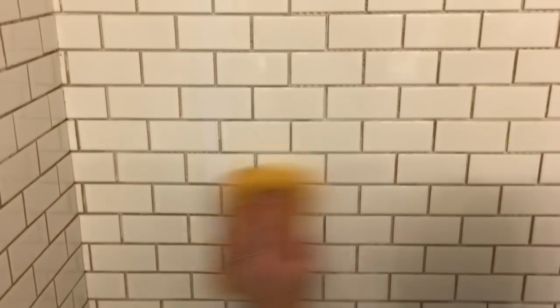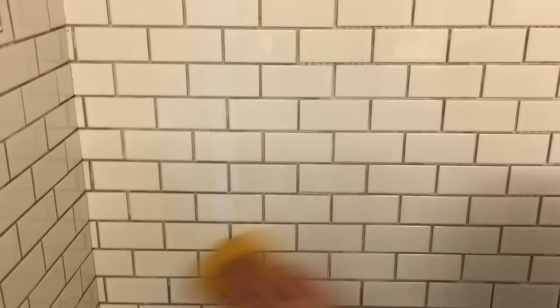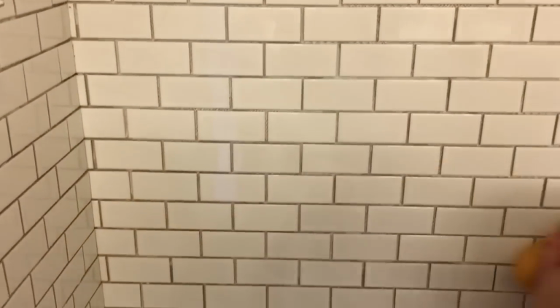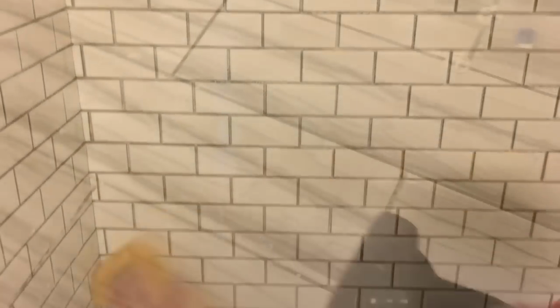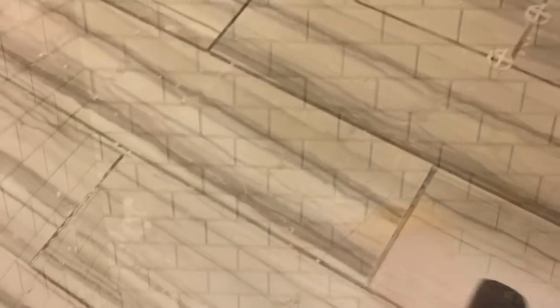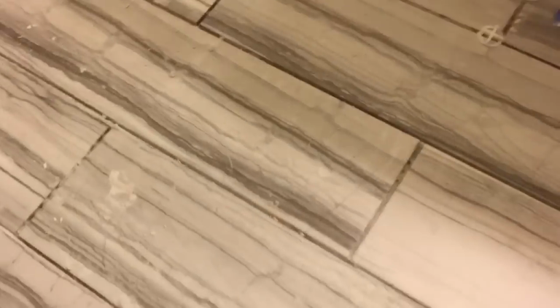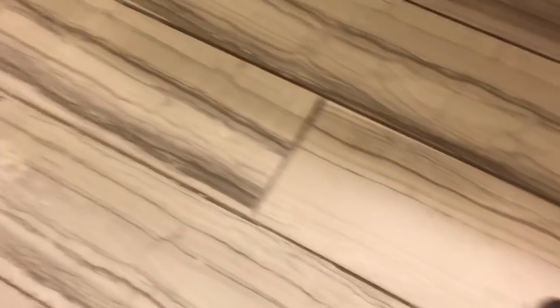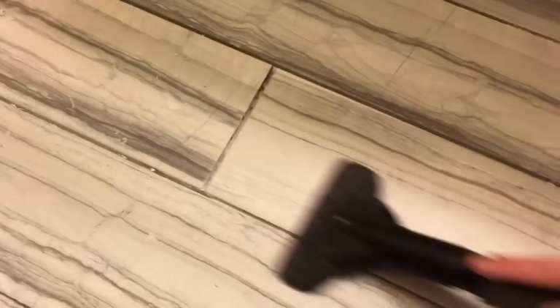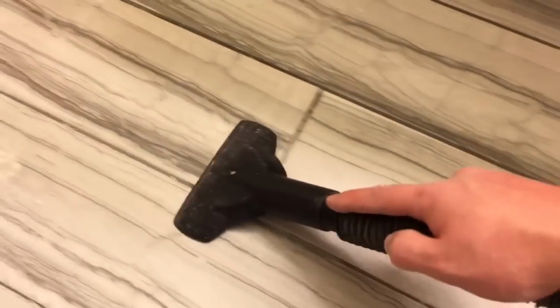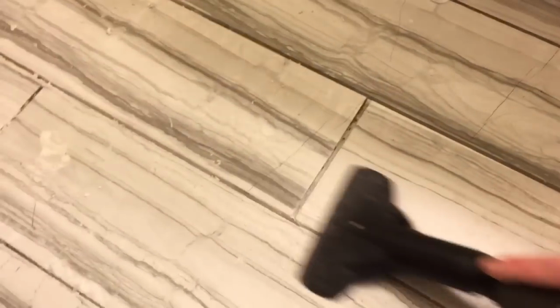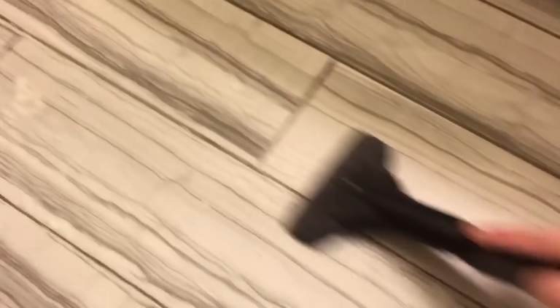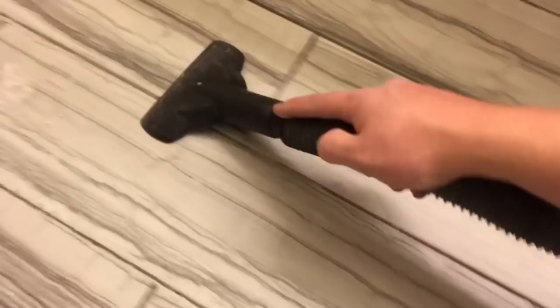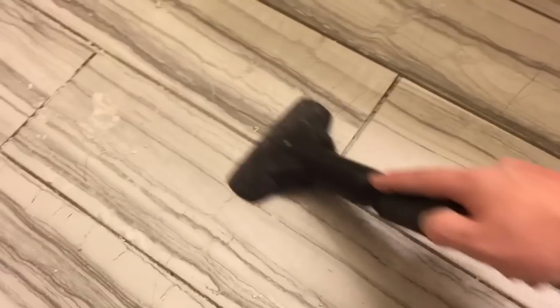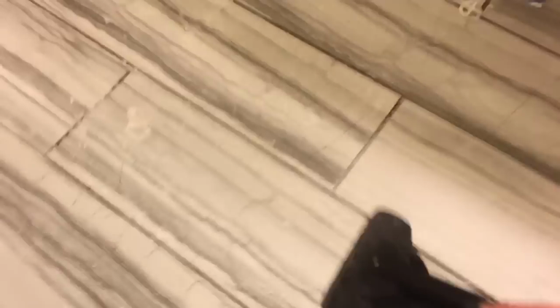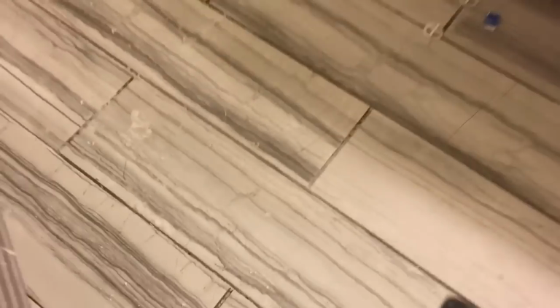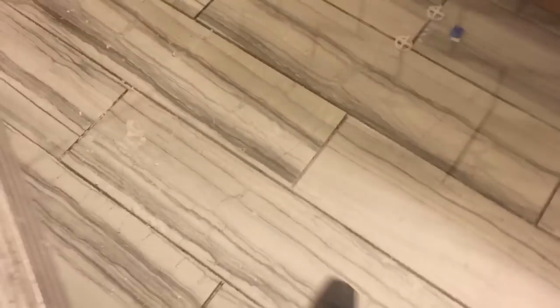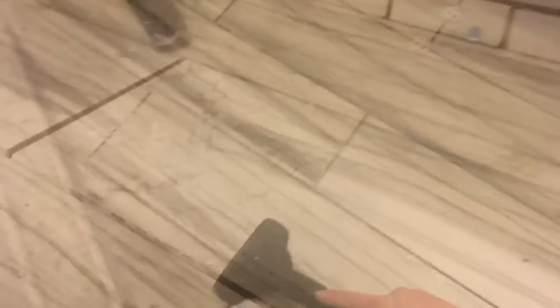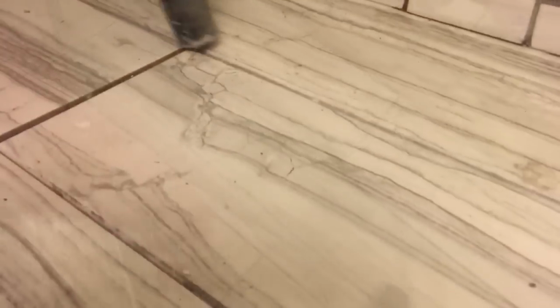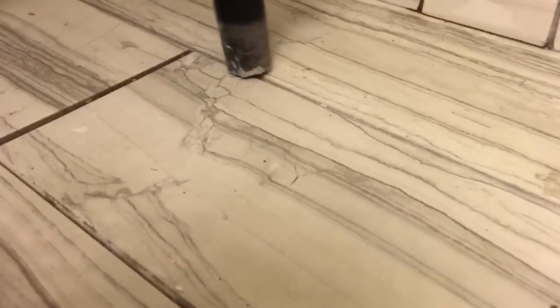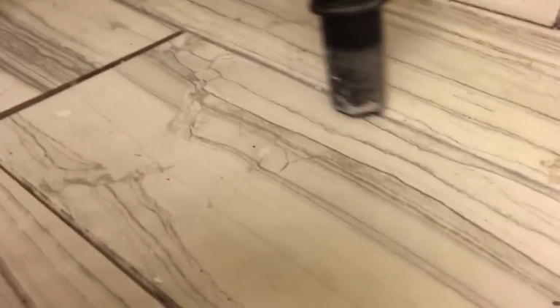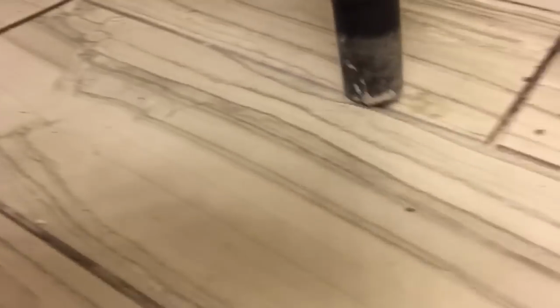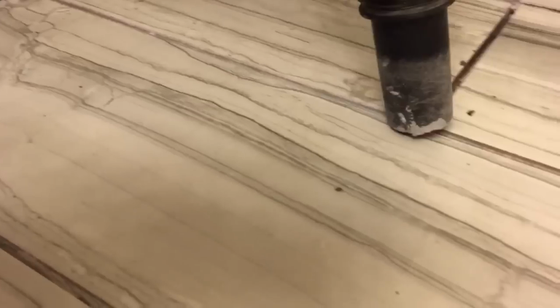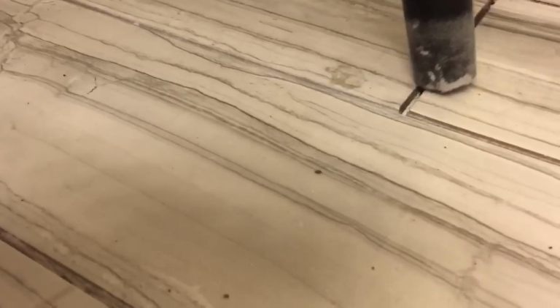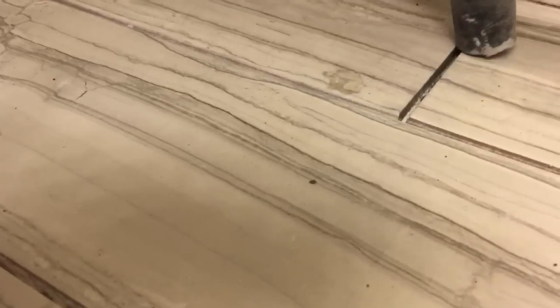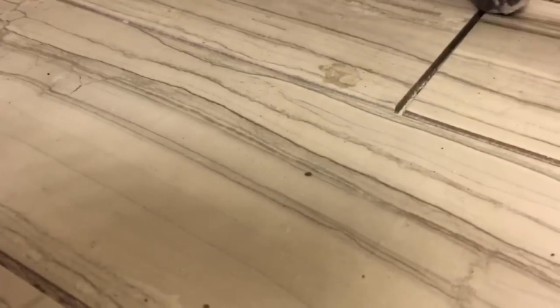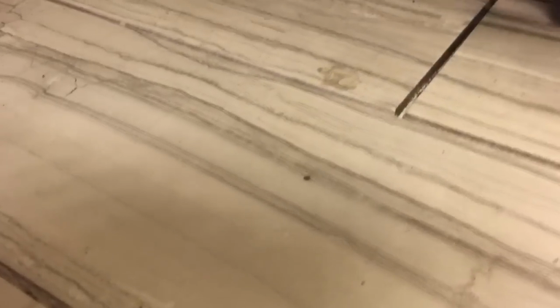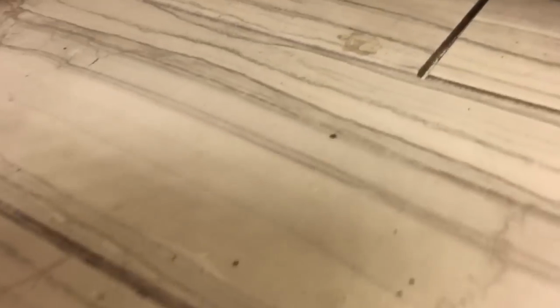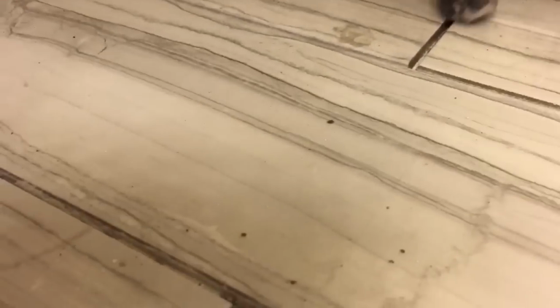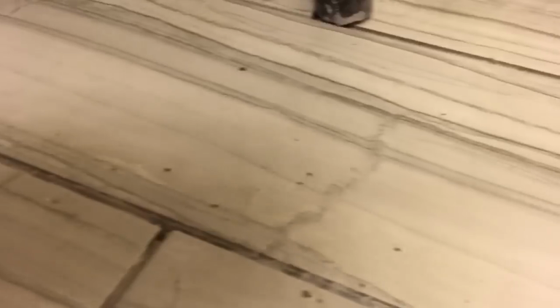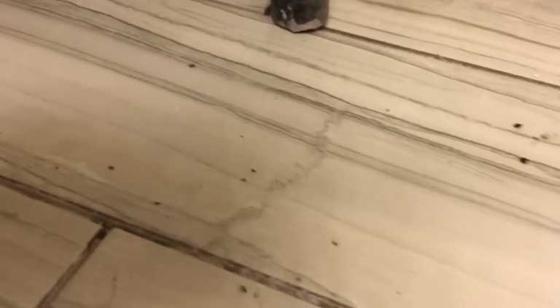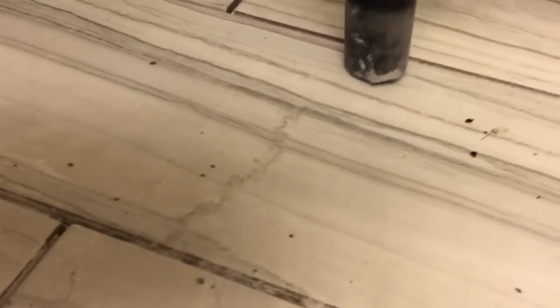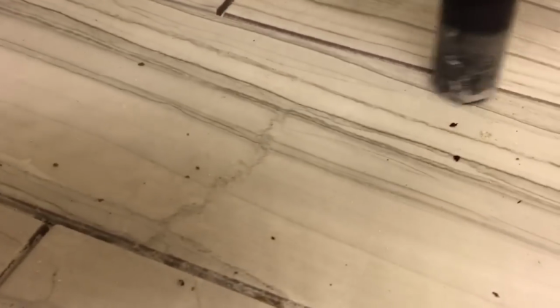Once I'm done with that, I'm going to vacuum out the grout lines to make sure that any loose debris down in there doesn't interfere with my grout once I get ready to put that in.